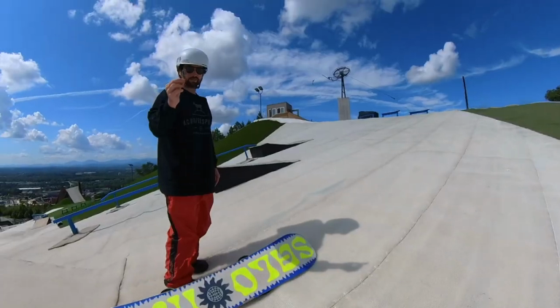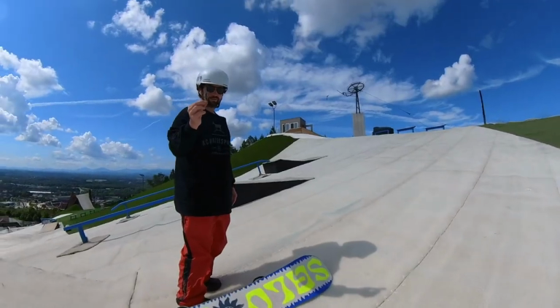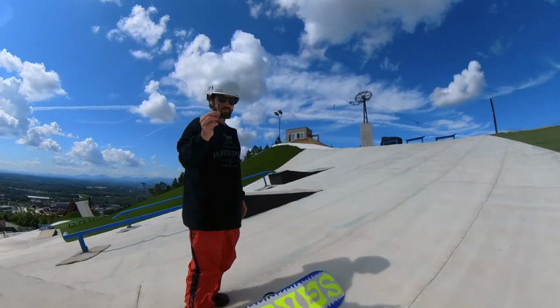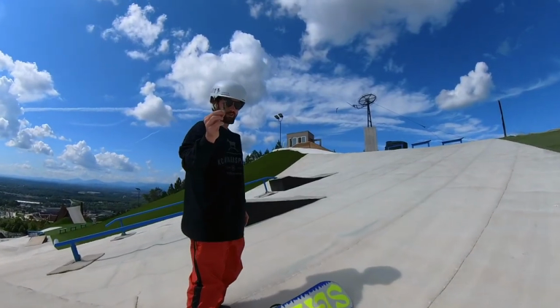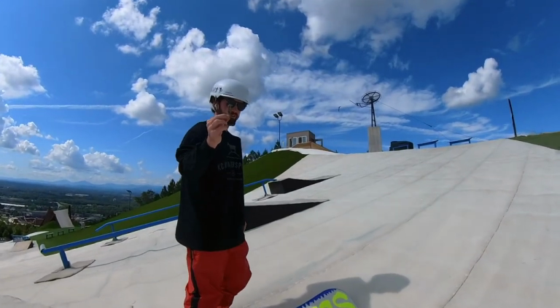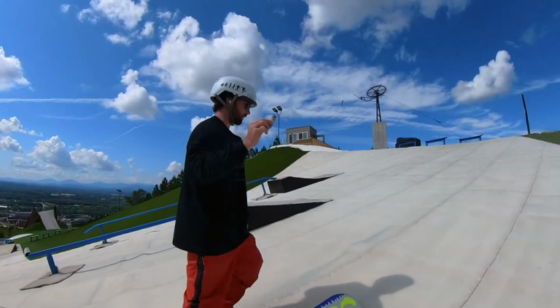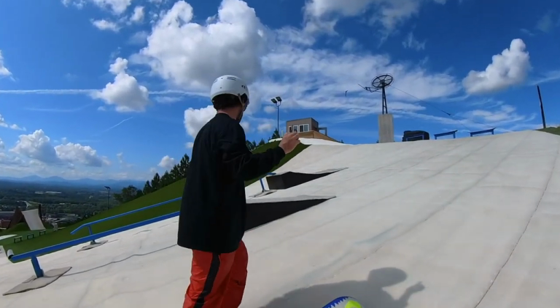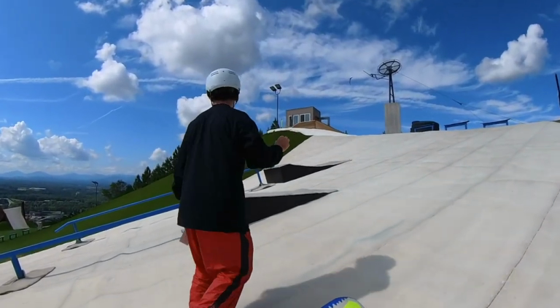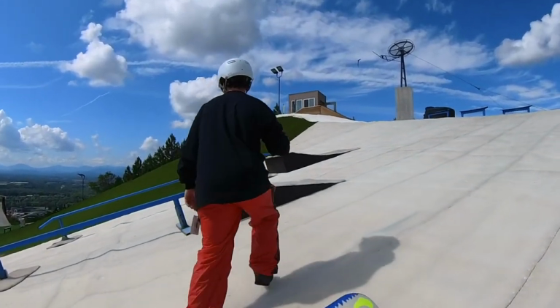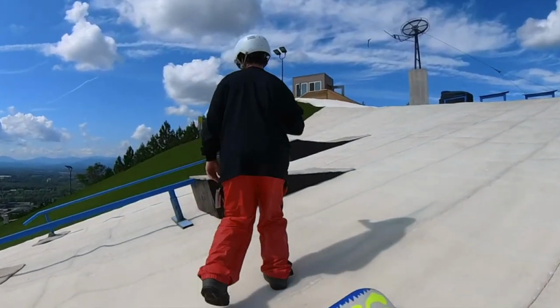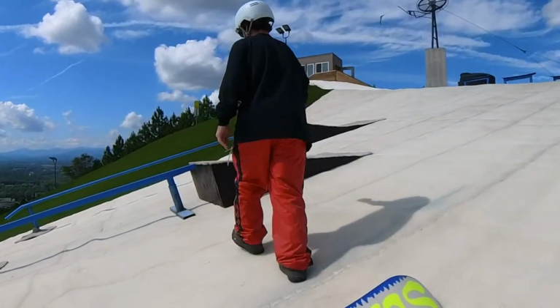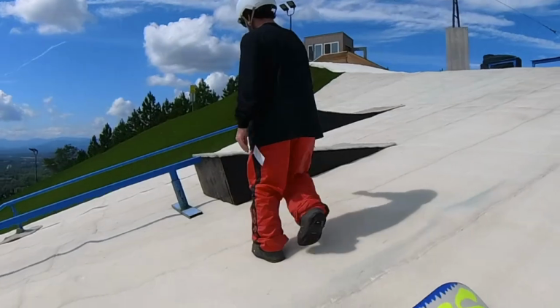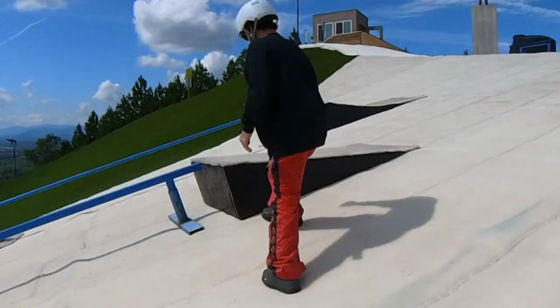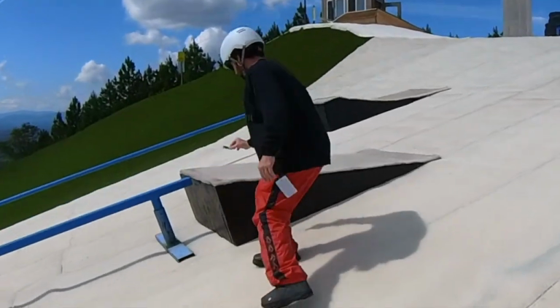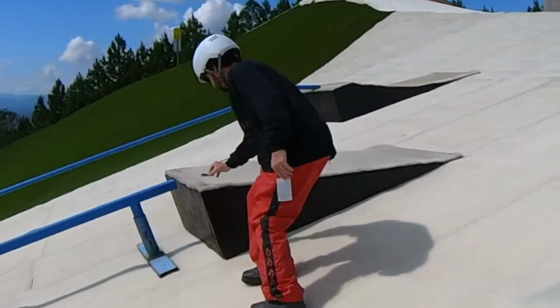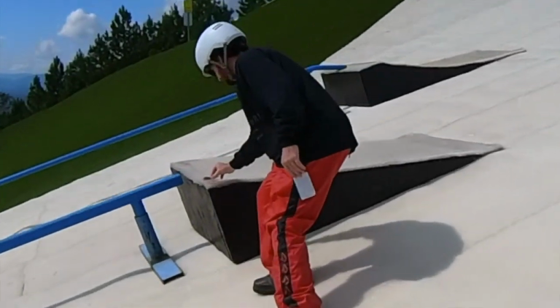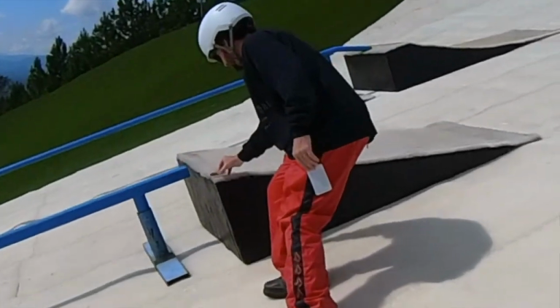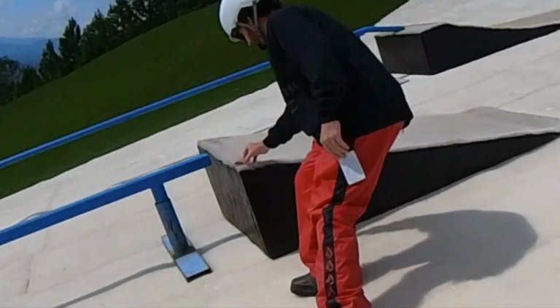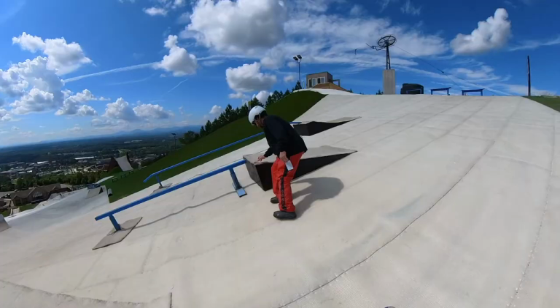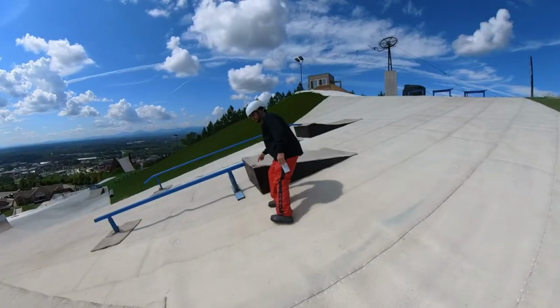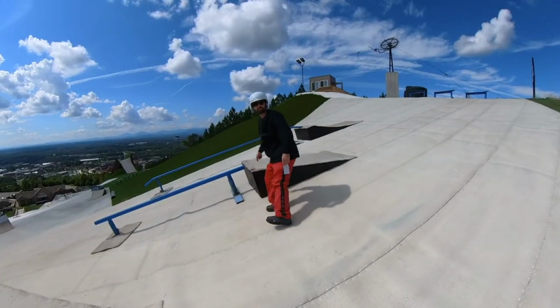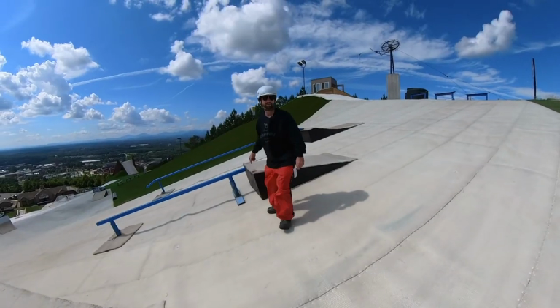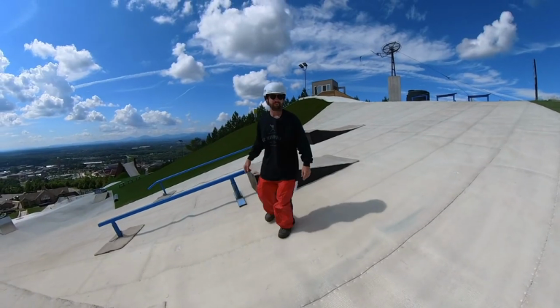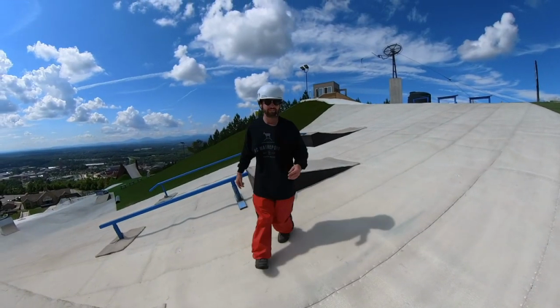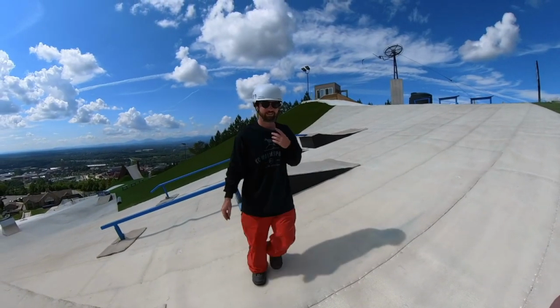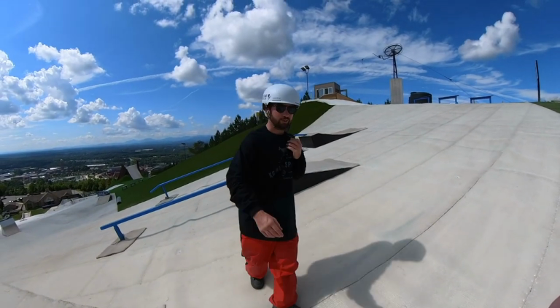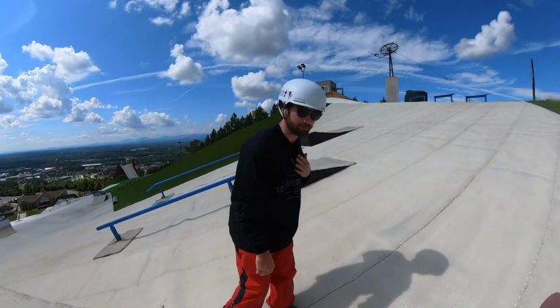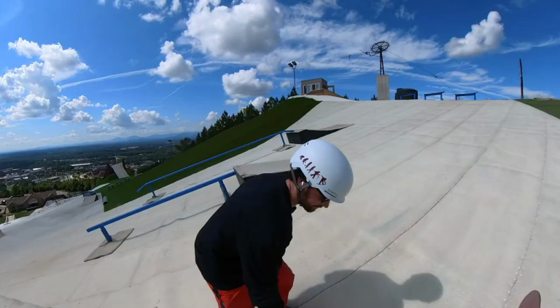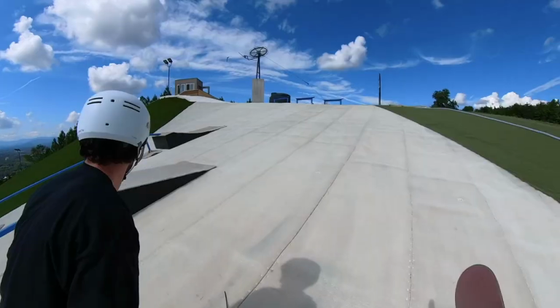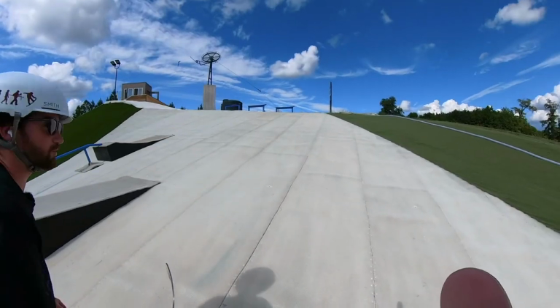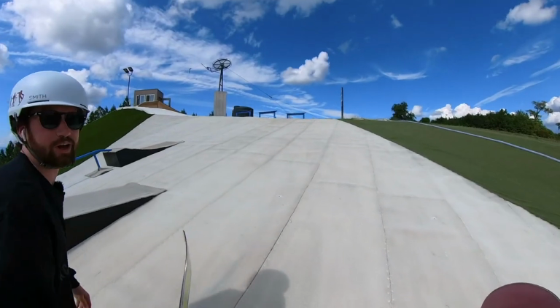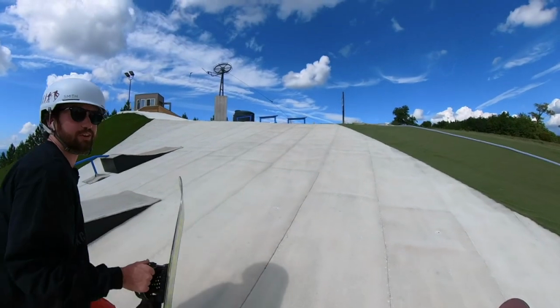This is Frank — Frank's gonna watch us snowboard and ride with us all day today. But don't hit him. Frank just wants to watch.